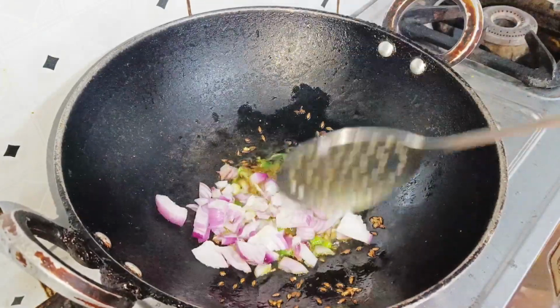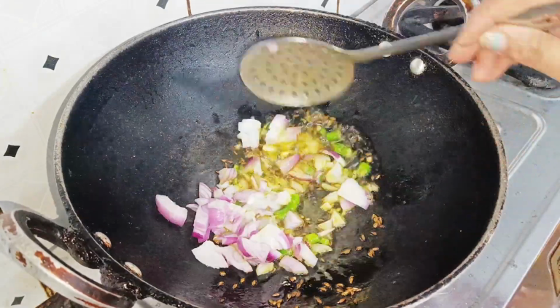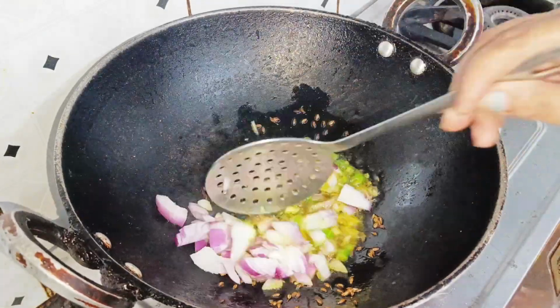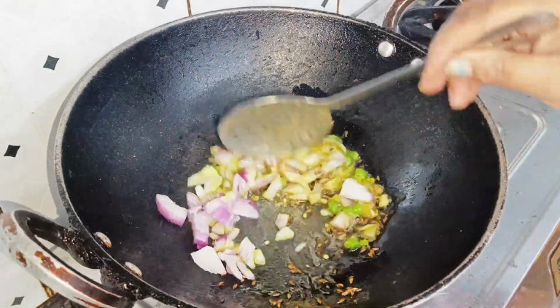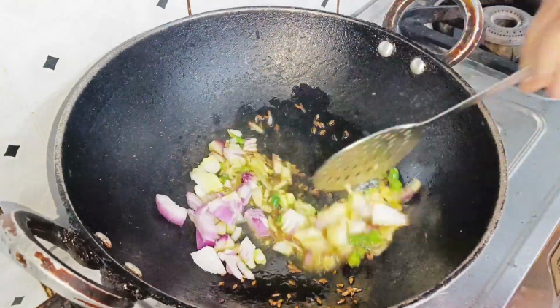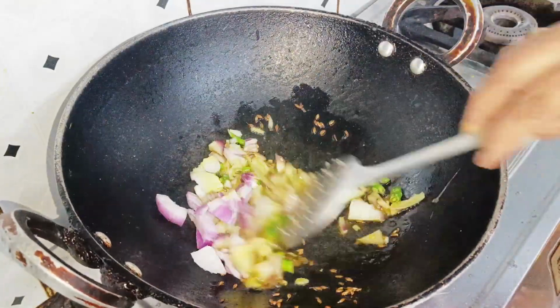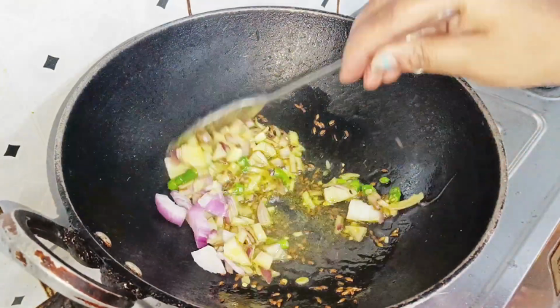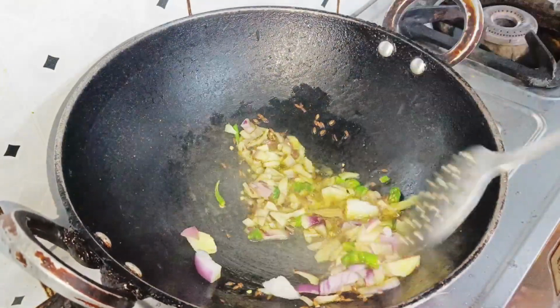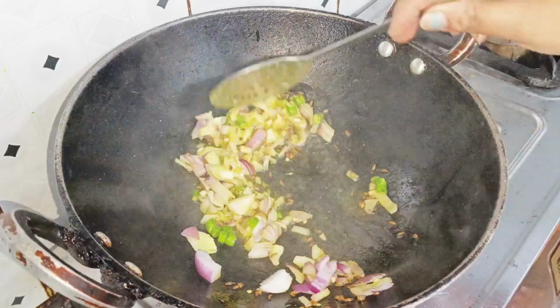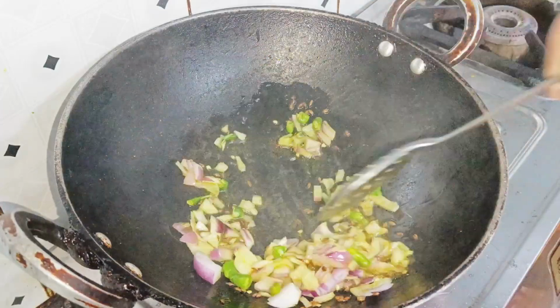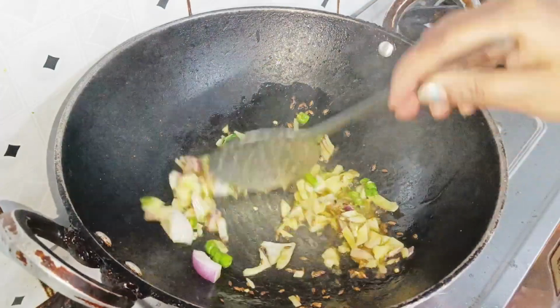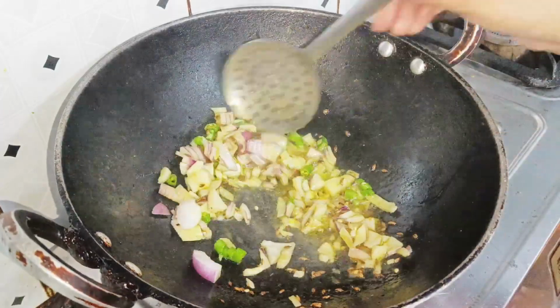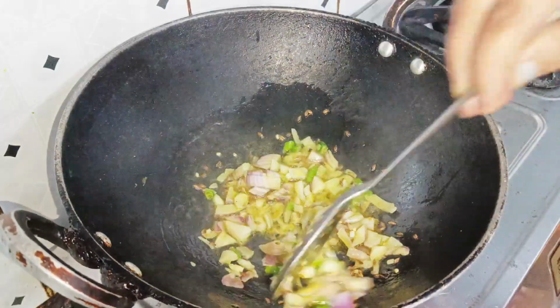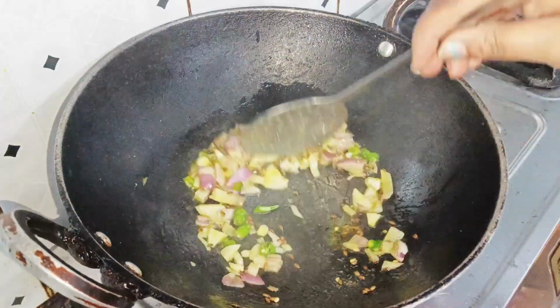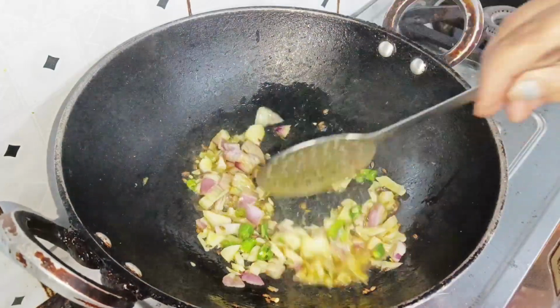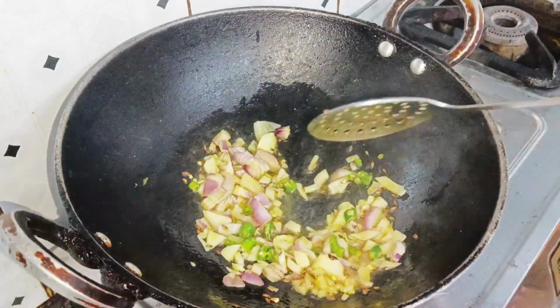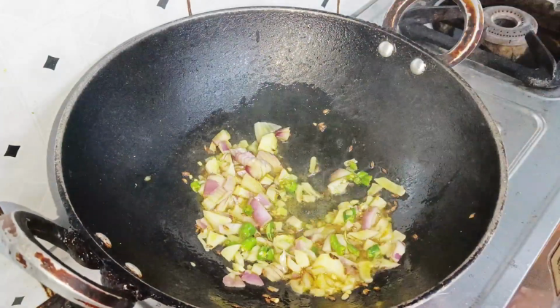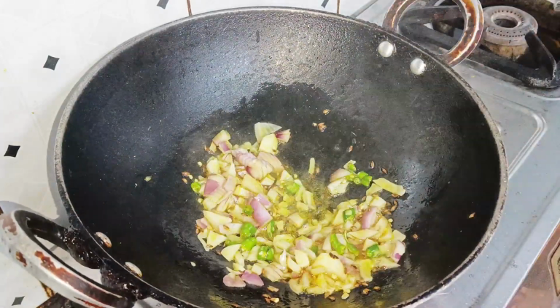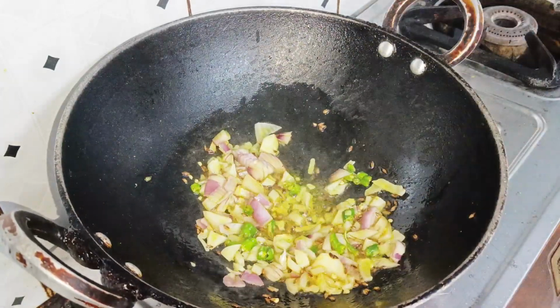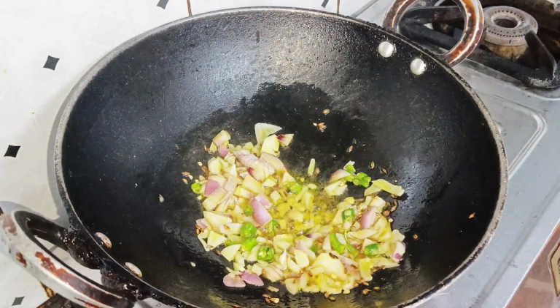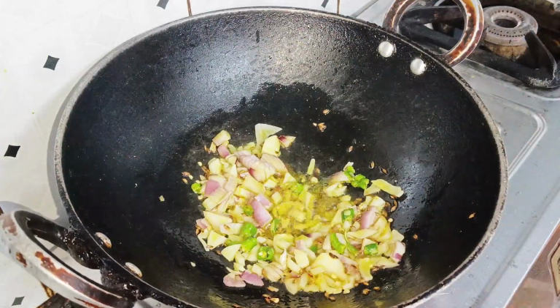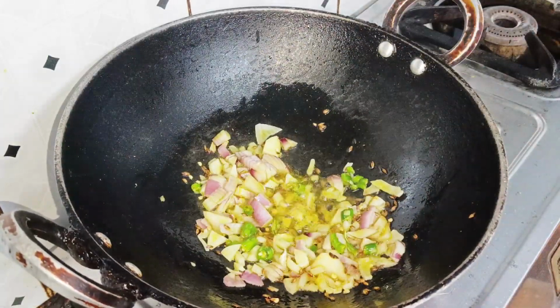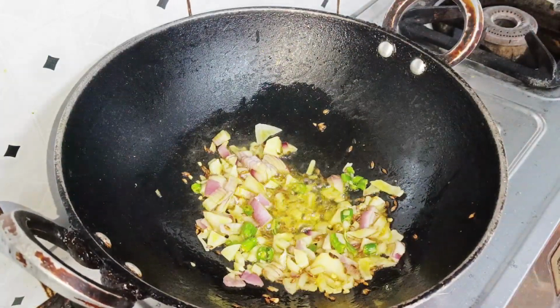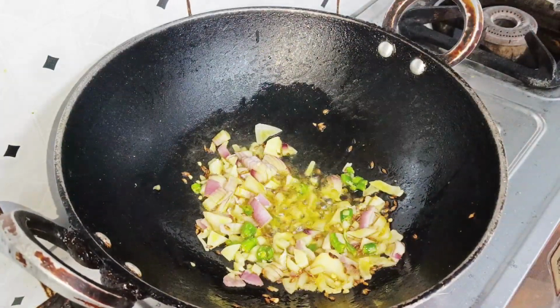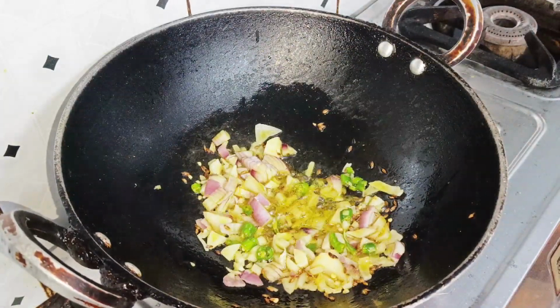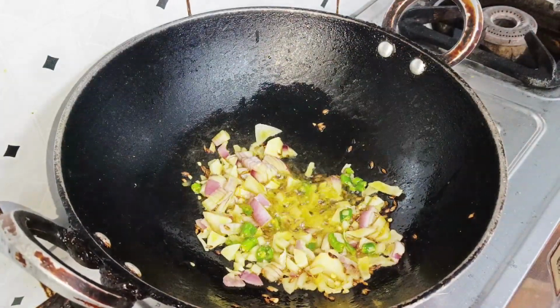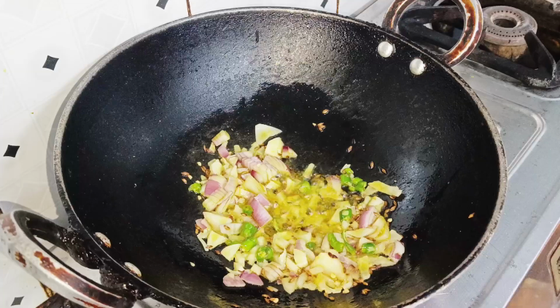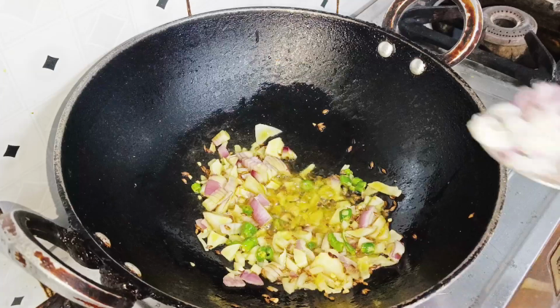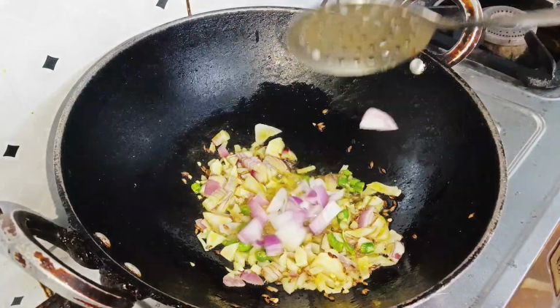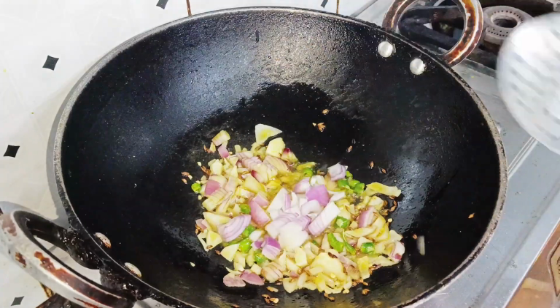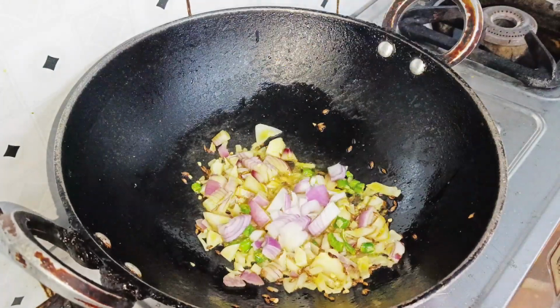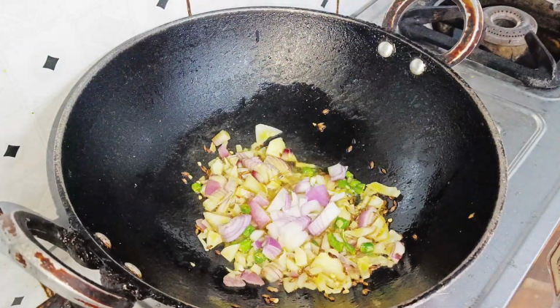After that, we will add the onion (pyaz) as usual. Because in Indian food, especially North Indian food, there is a lot of onion. Then we will add the onion as usual.